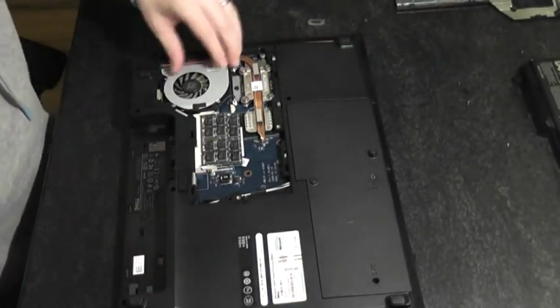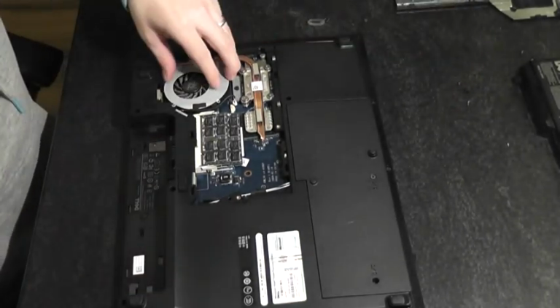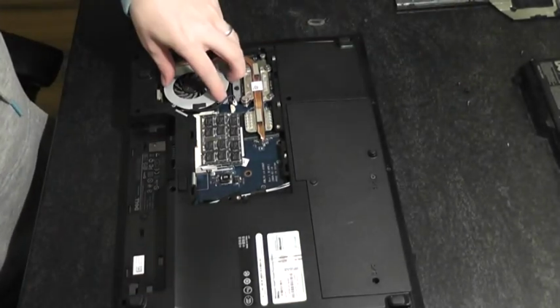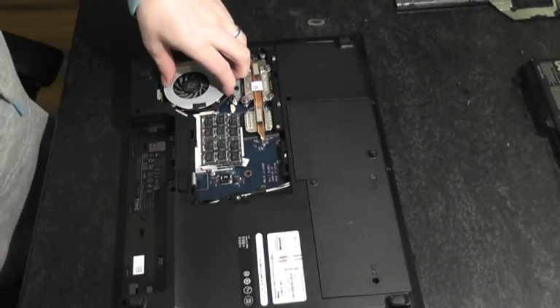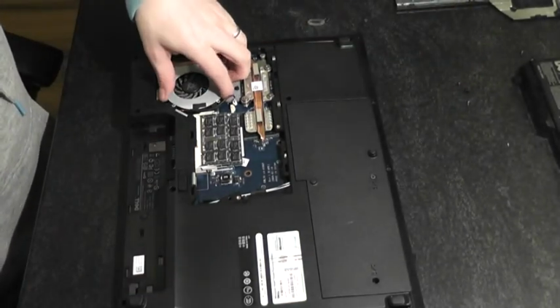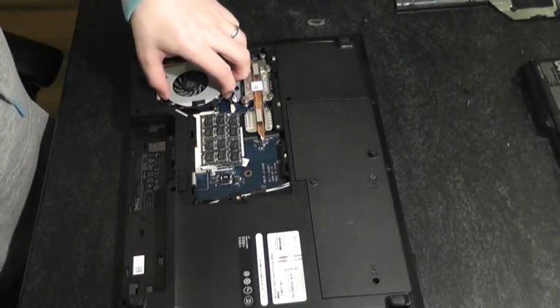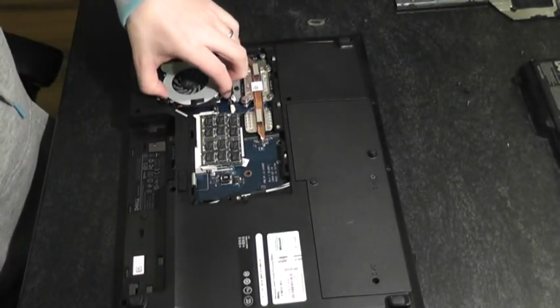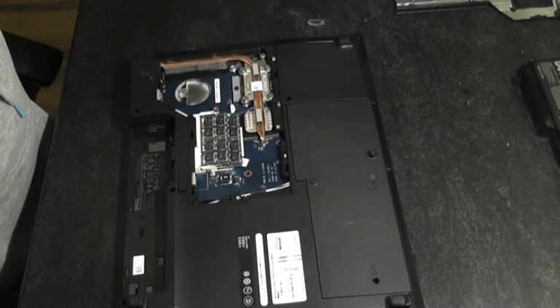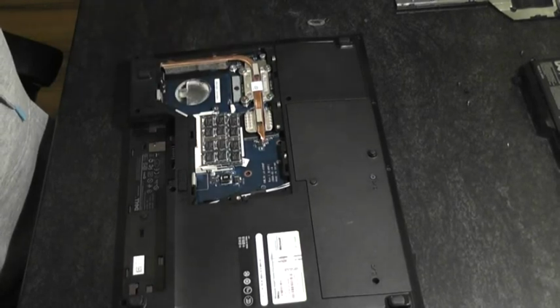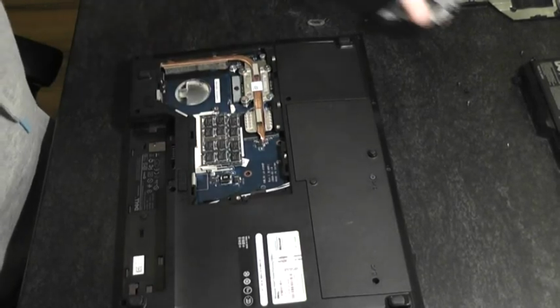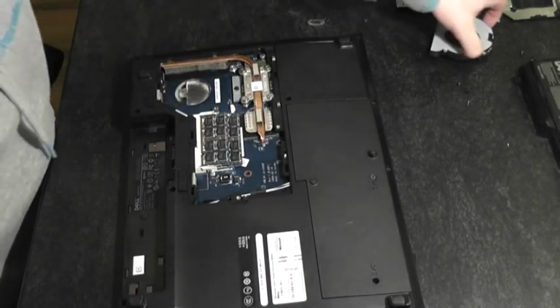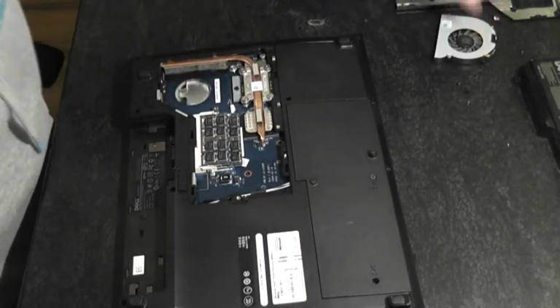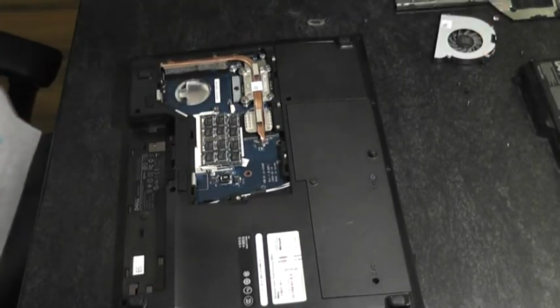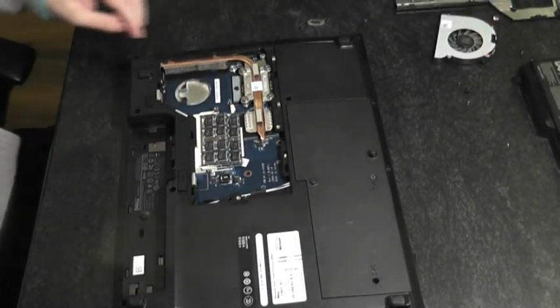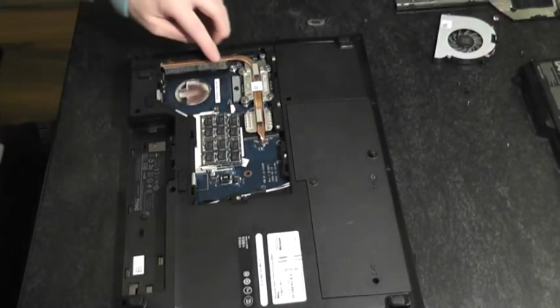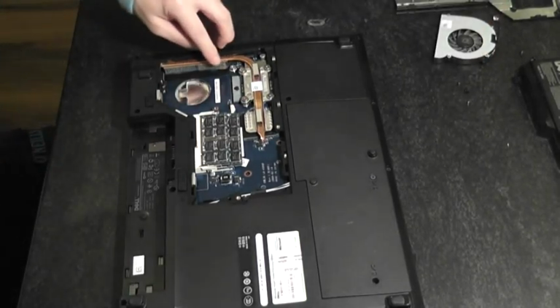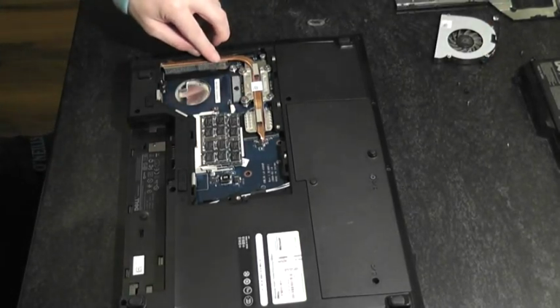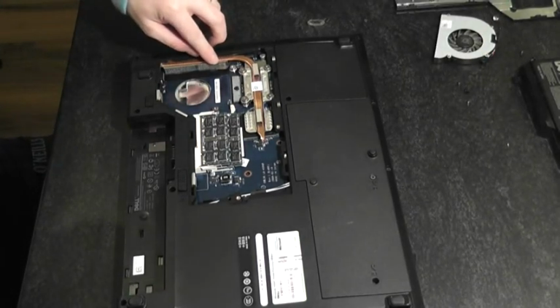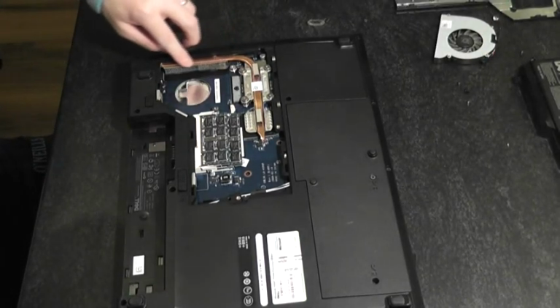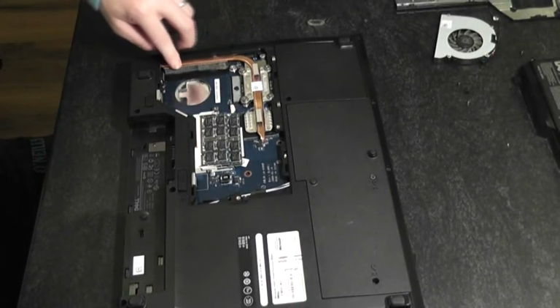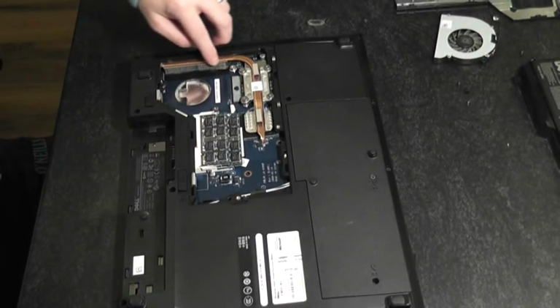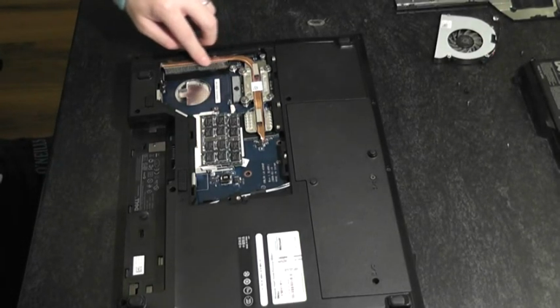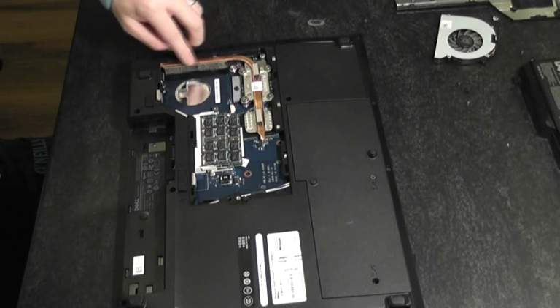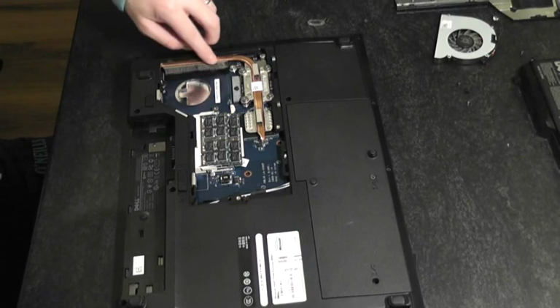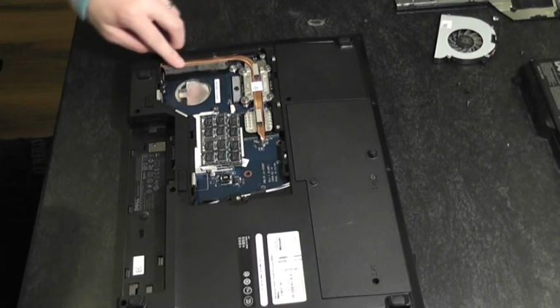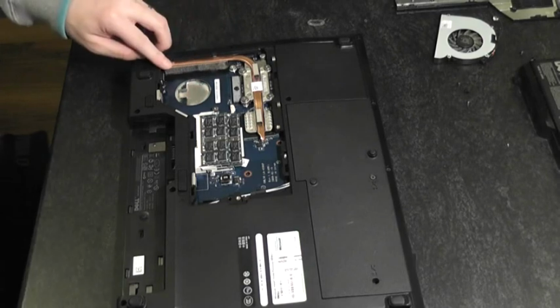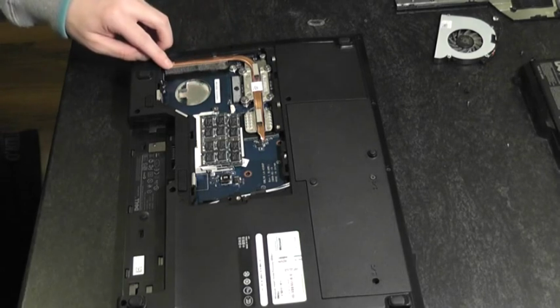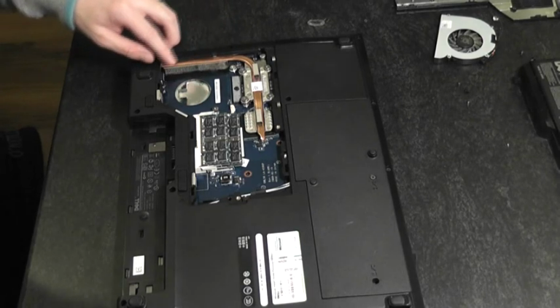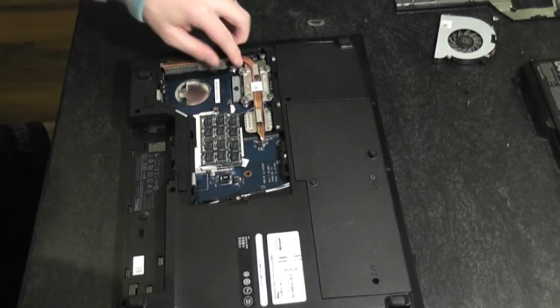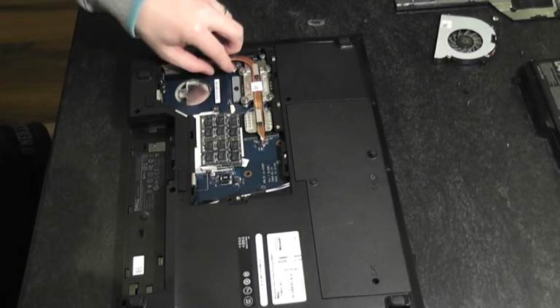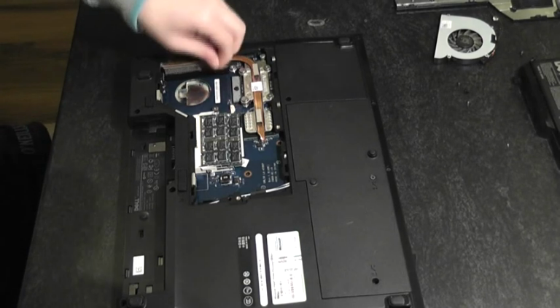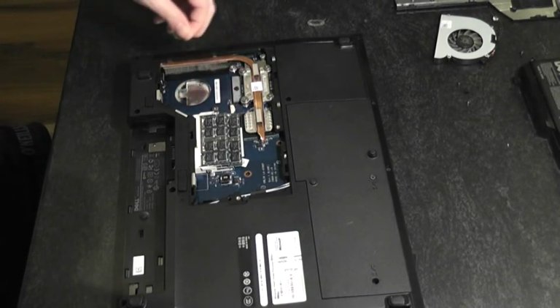OK, now we can just lift the cooling fan clear. As you can see we've got a little bit of fluff — this one isn't actually too bad — but you can just remove that fluff.